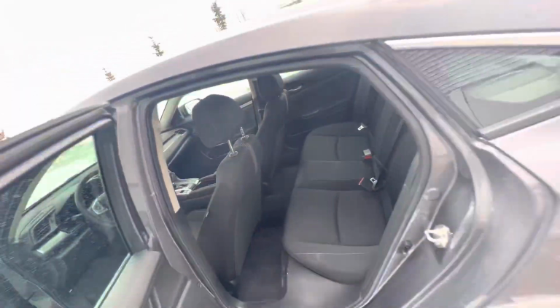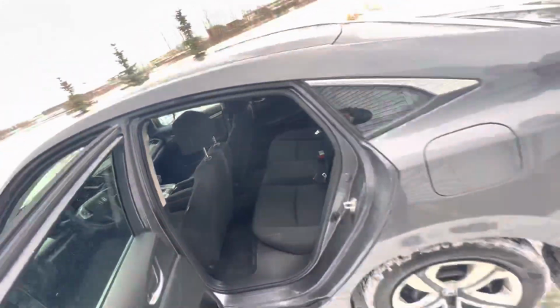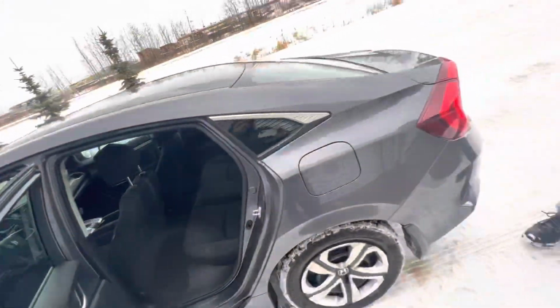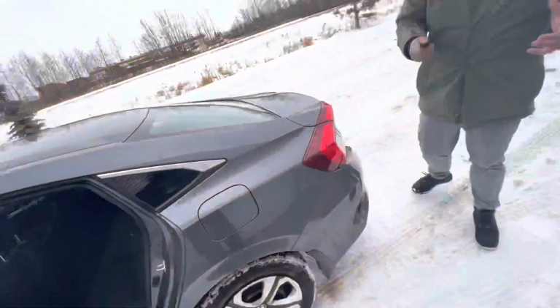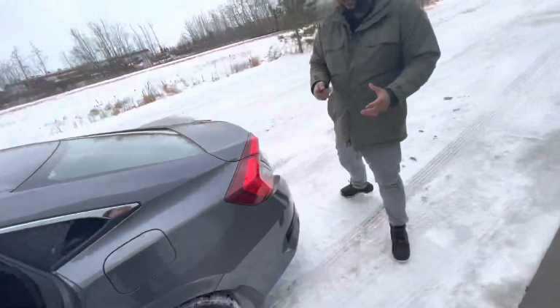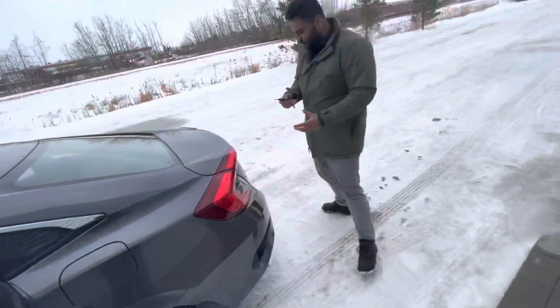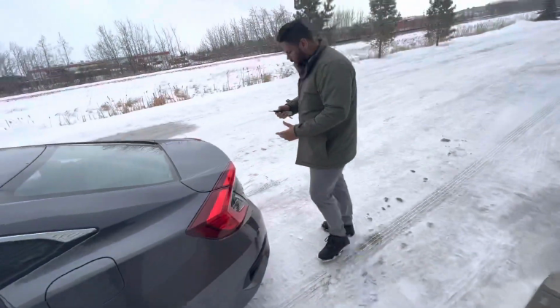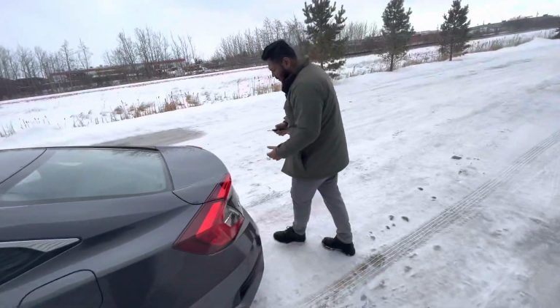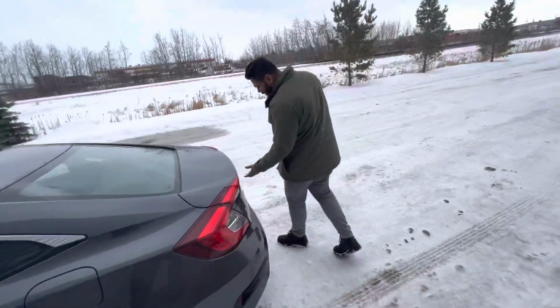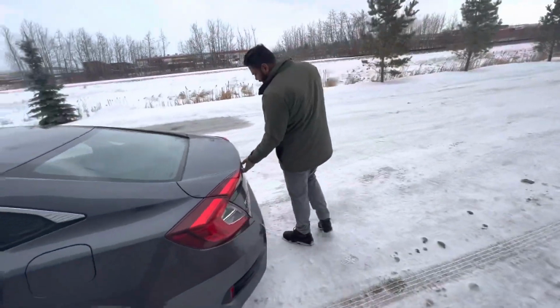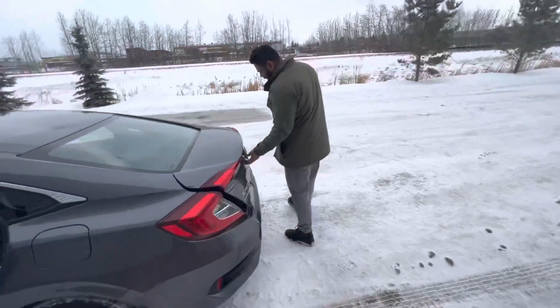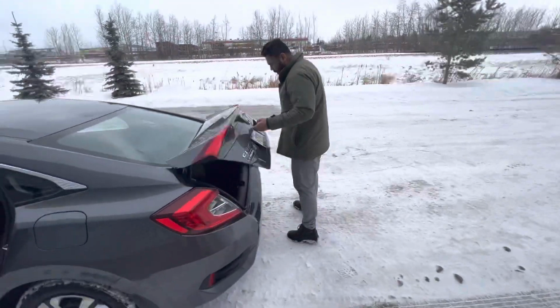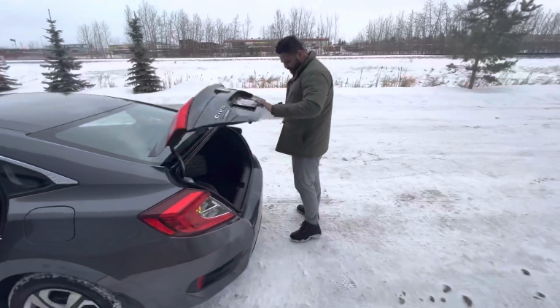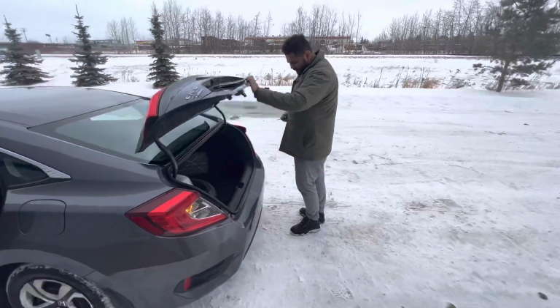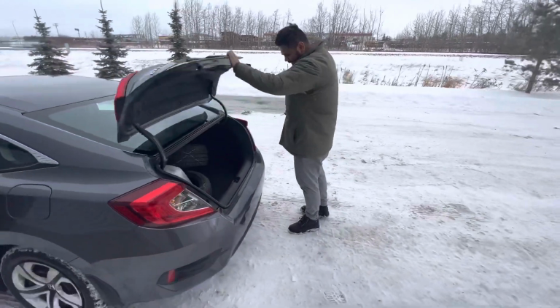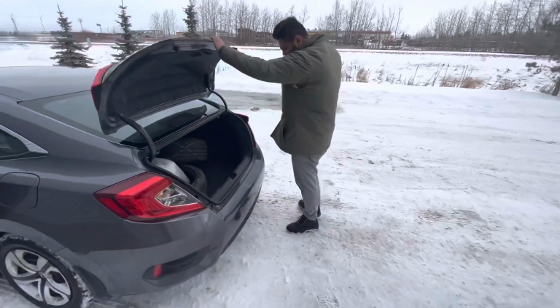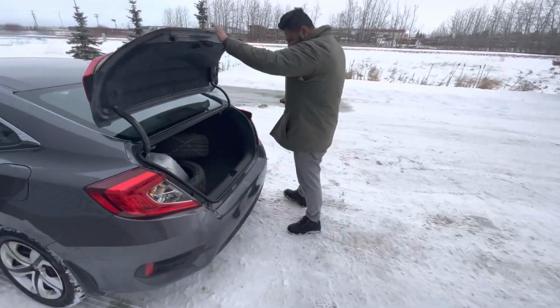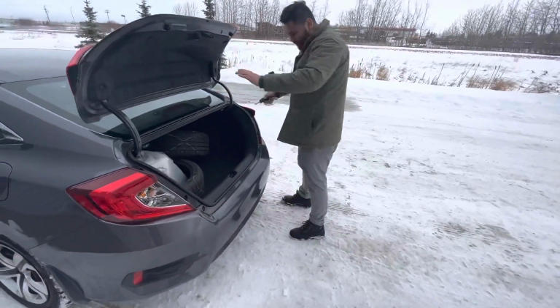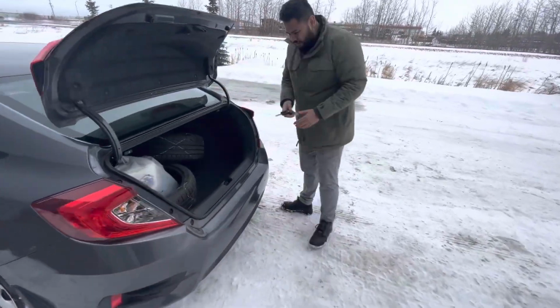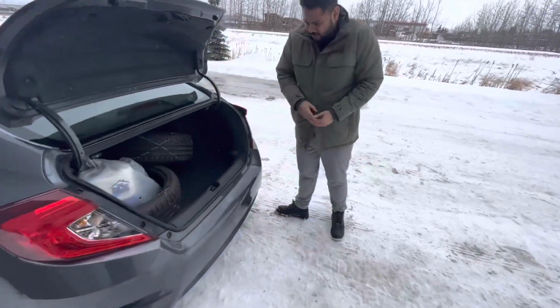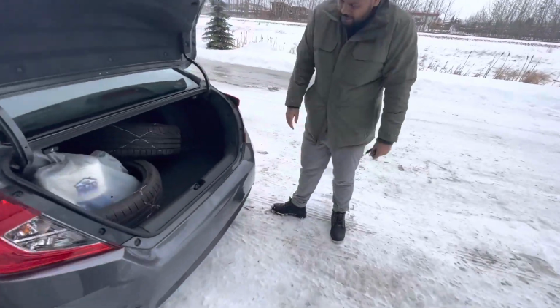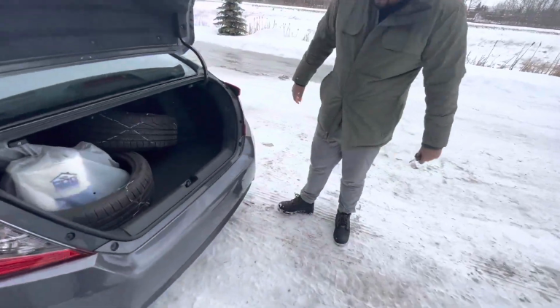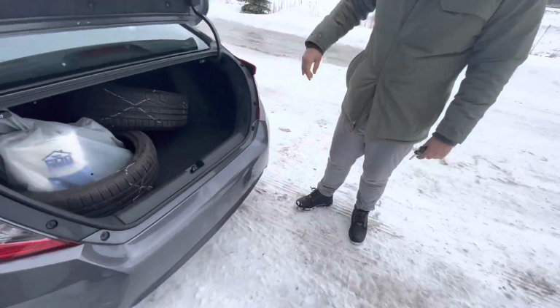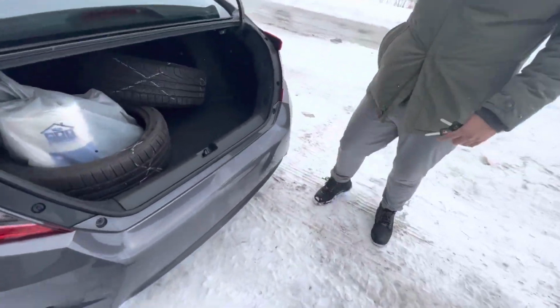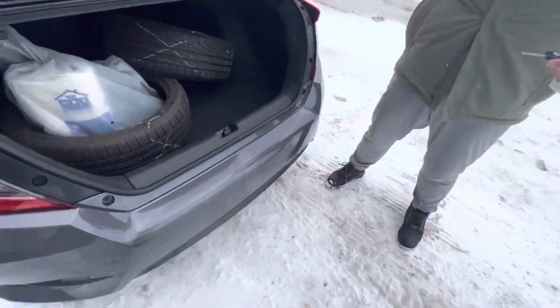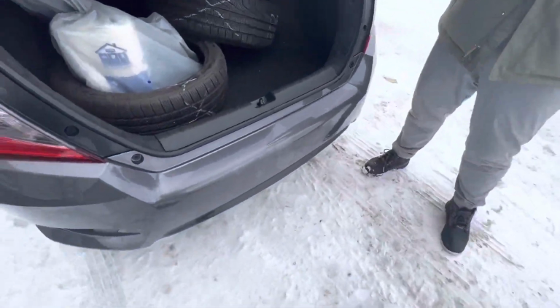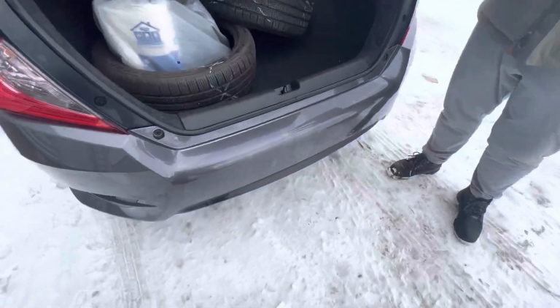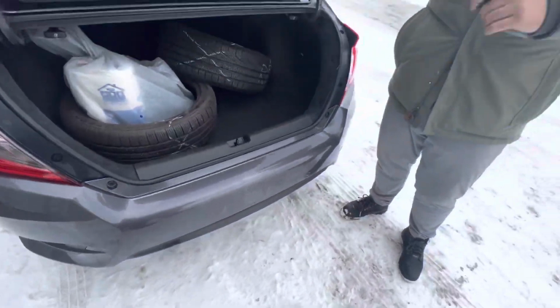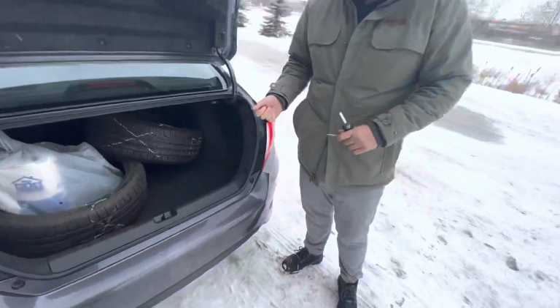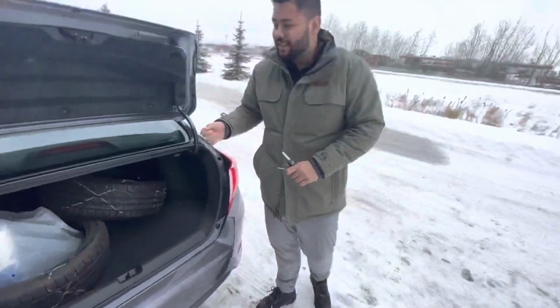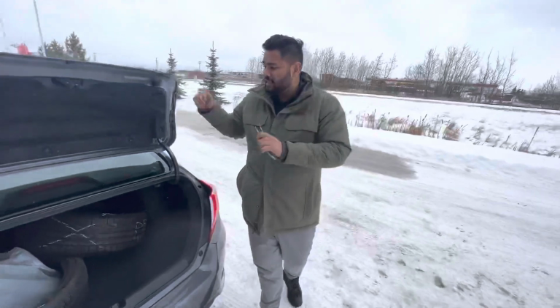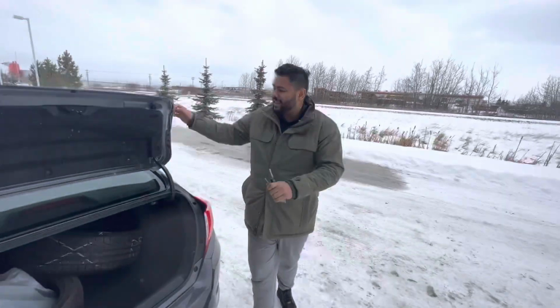It's got heated seats with this one as well, so you'll be covered for the winter months. In the back here, tons of room. You also have the old tires in there as well.